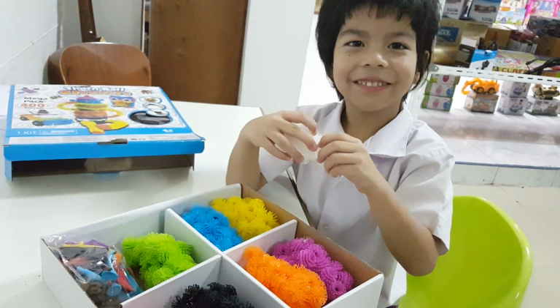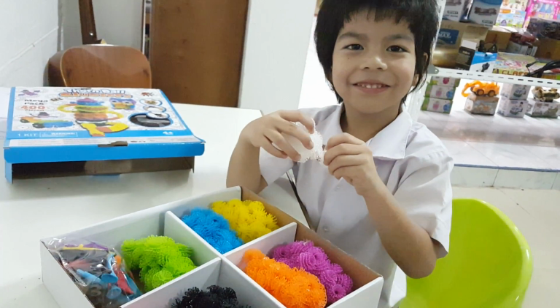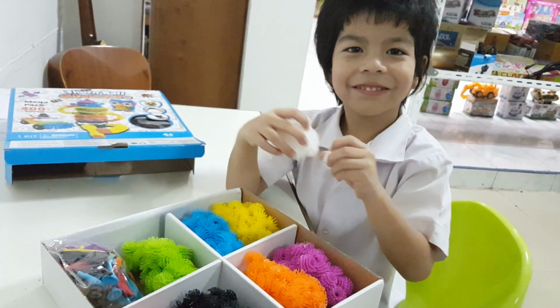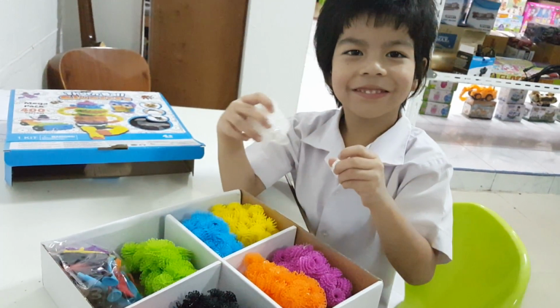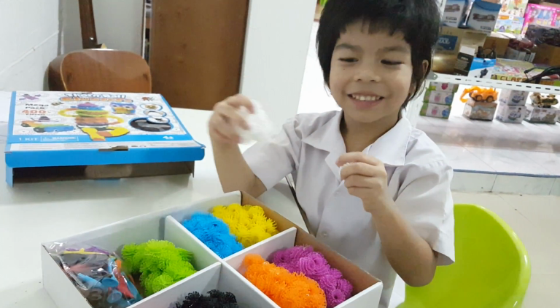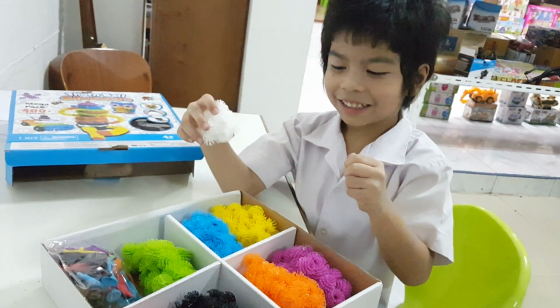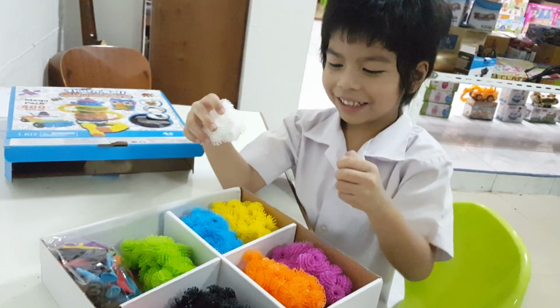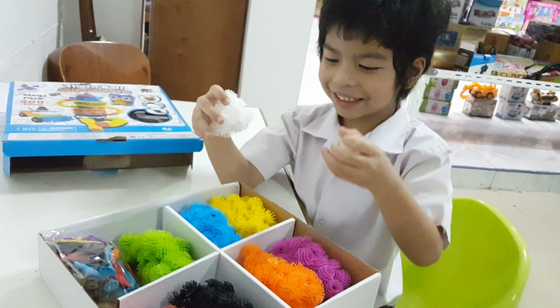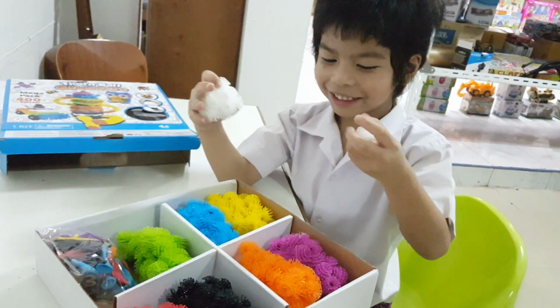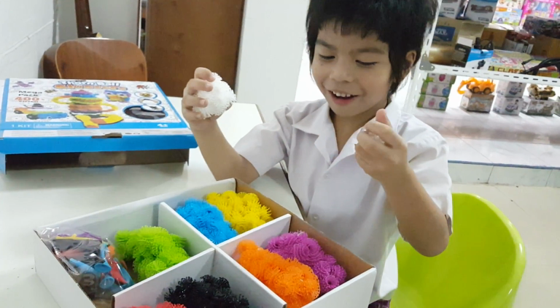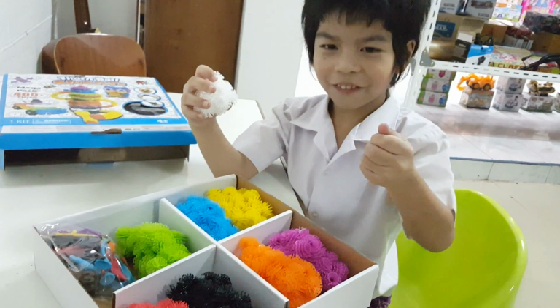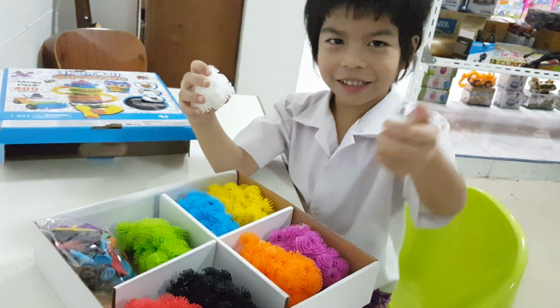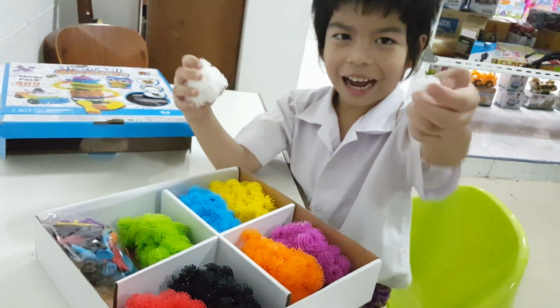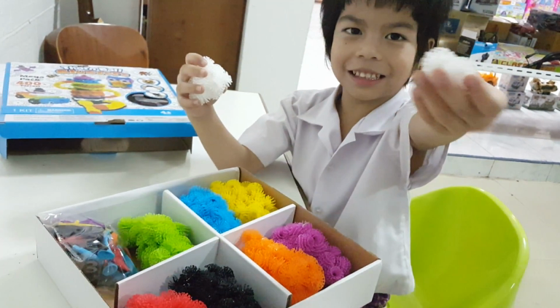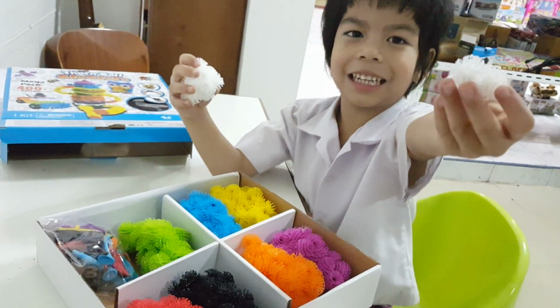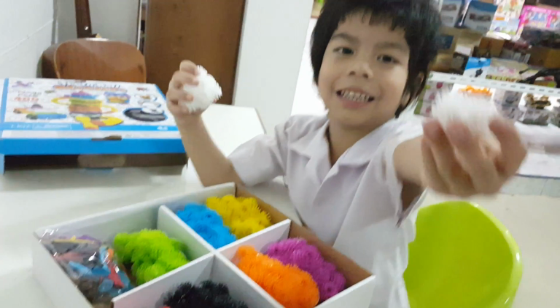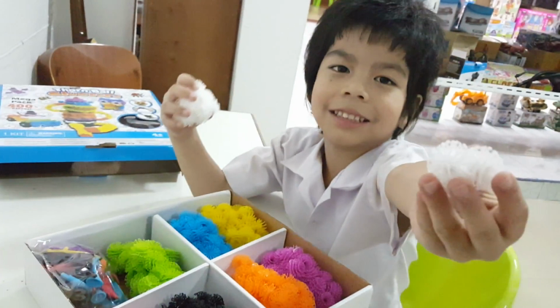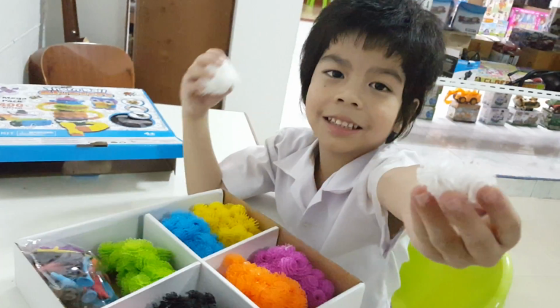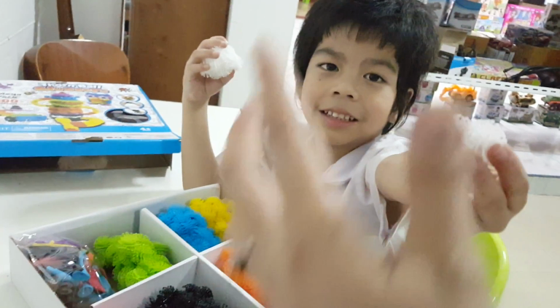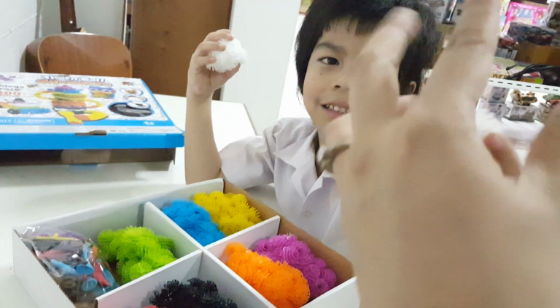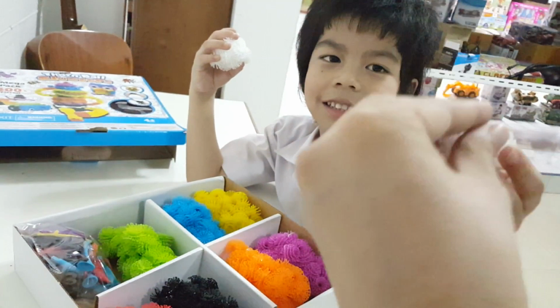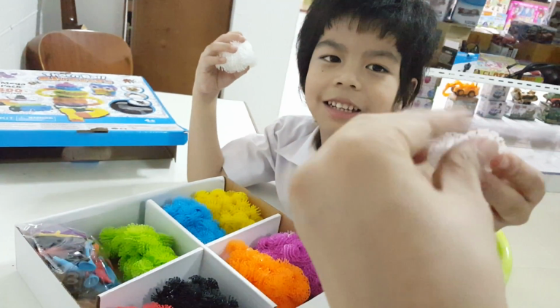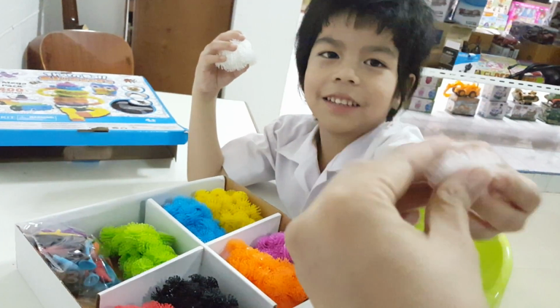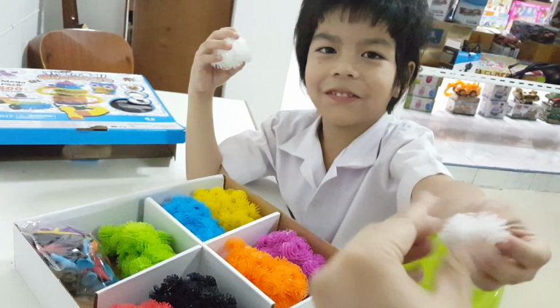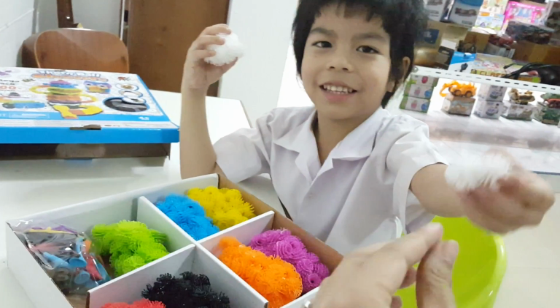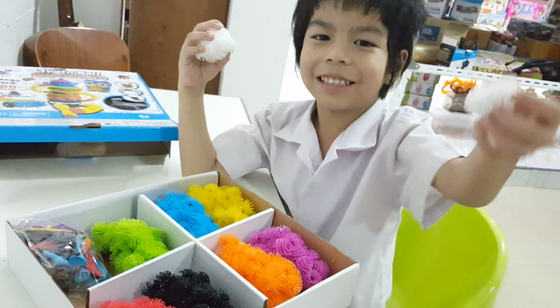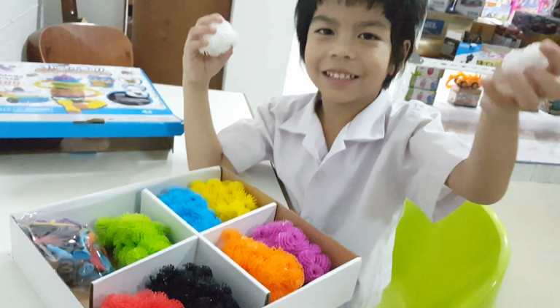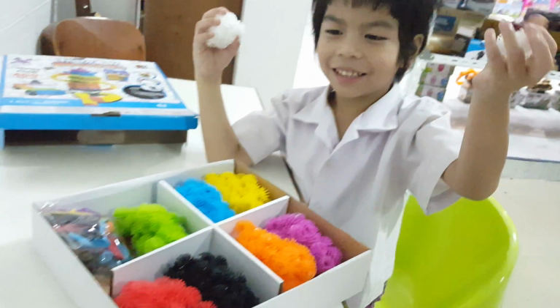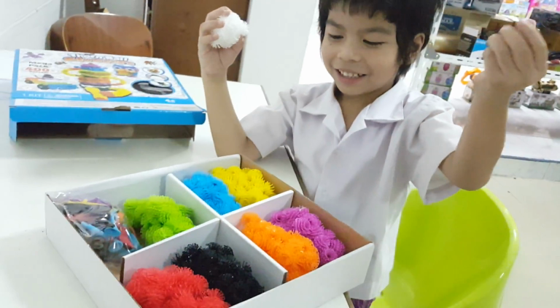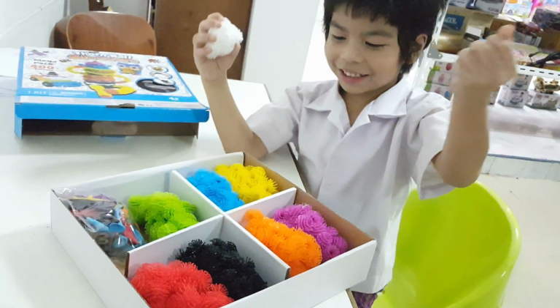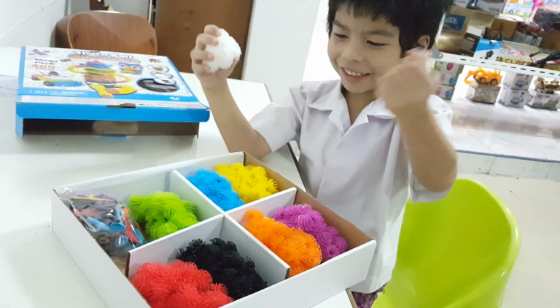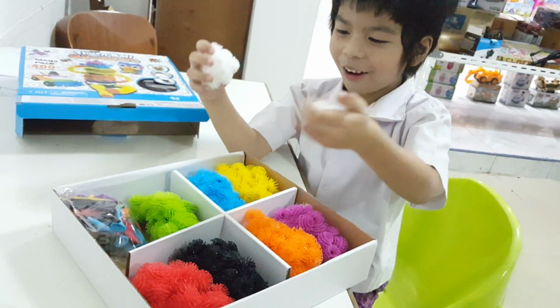Is it soft or no? It's so soft. Touch it, kids. Yeah, it's so soft.